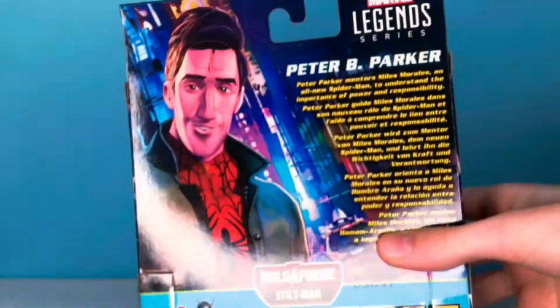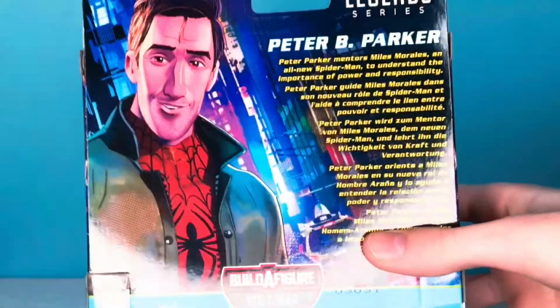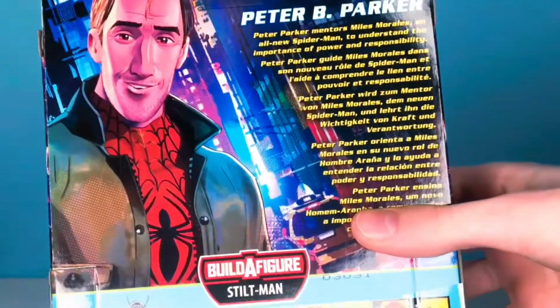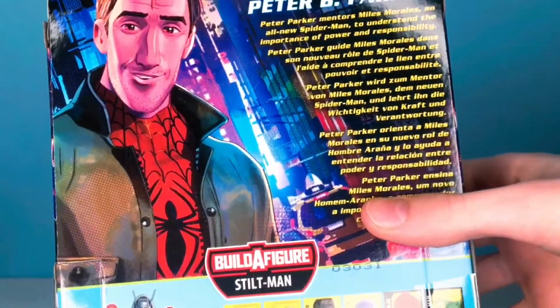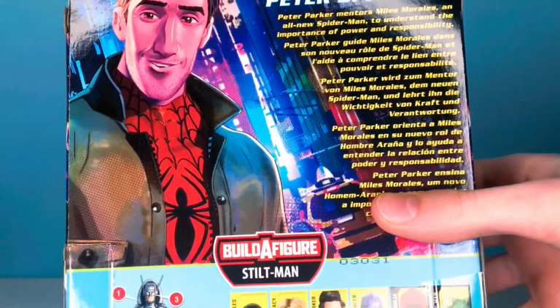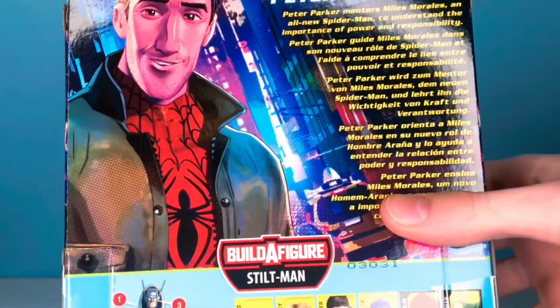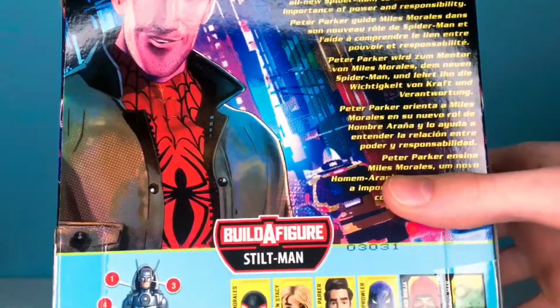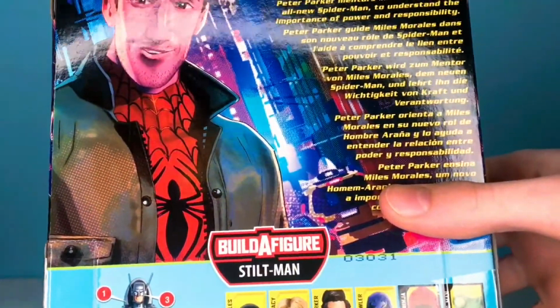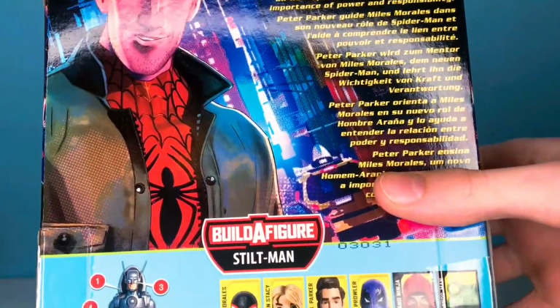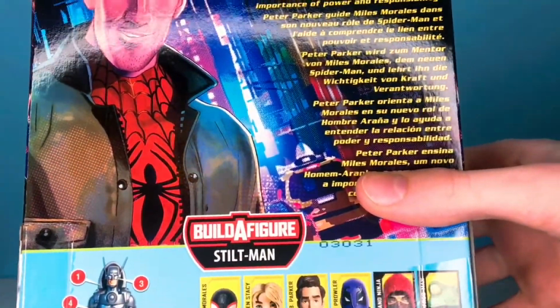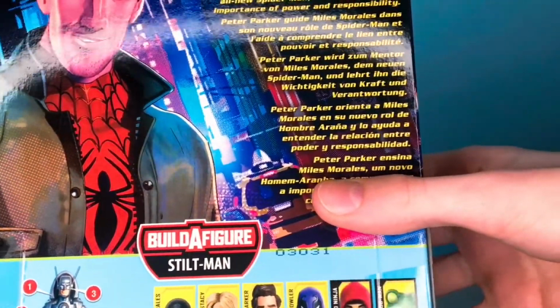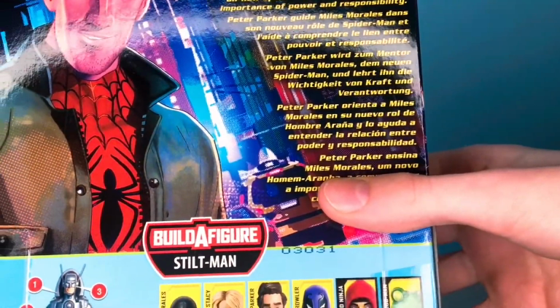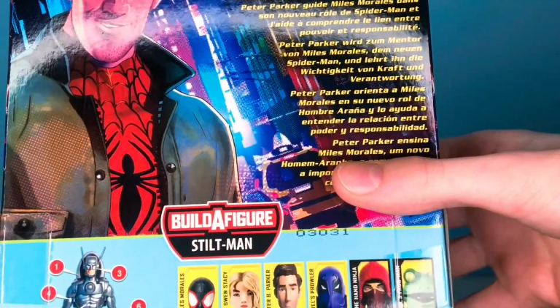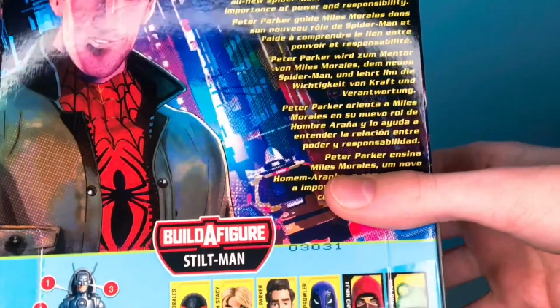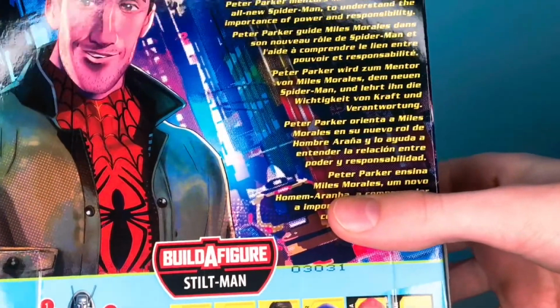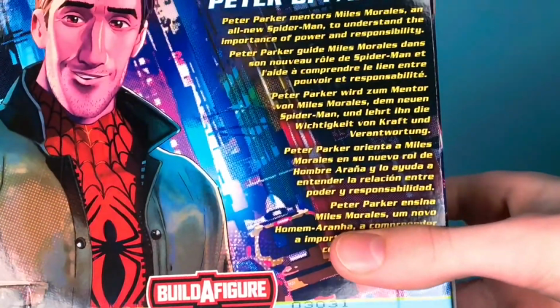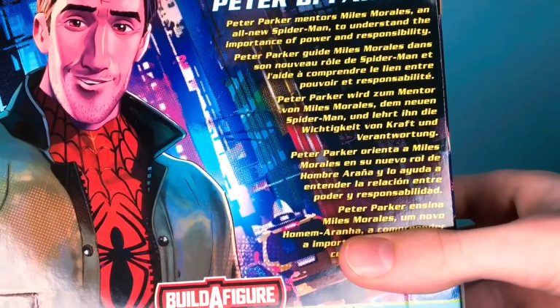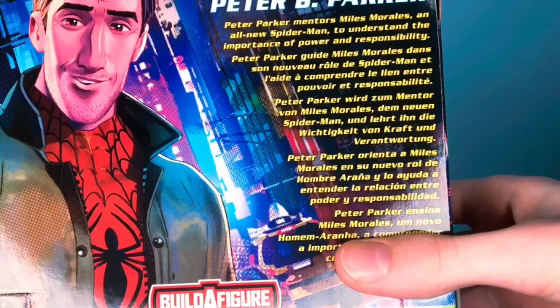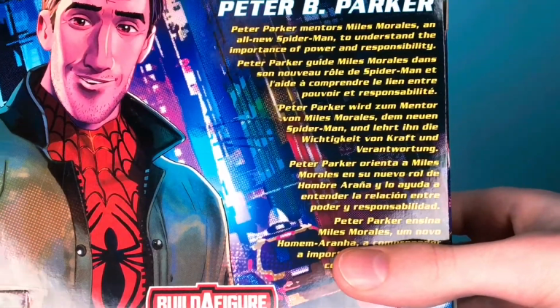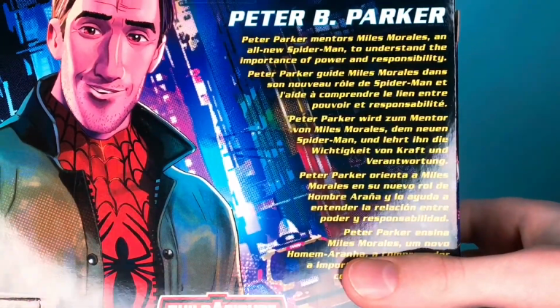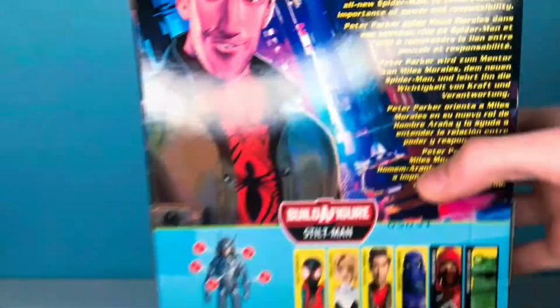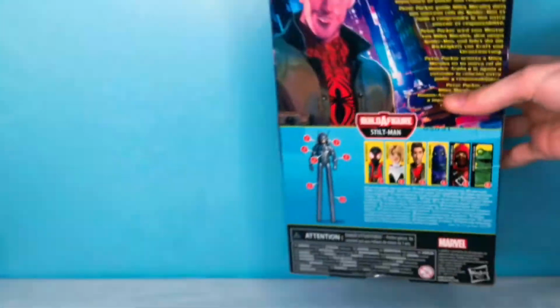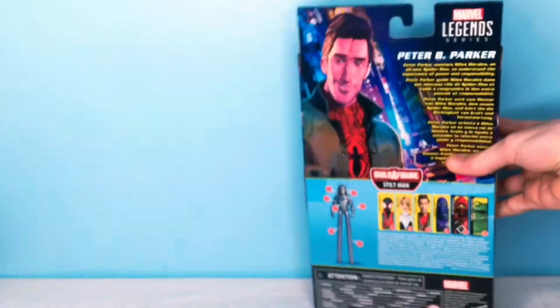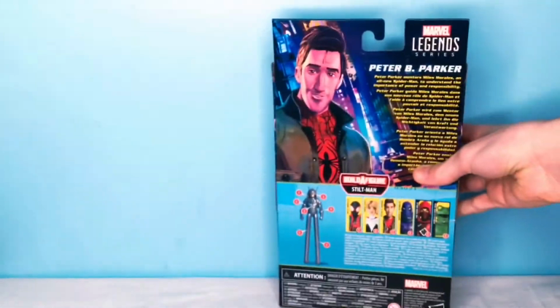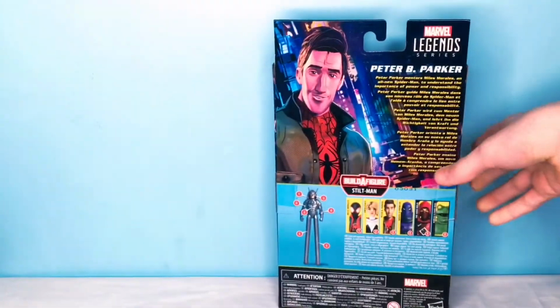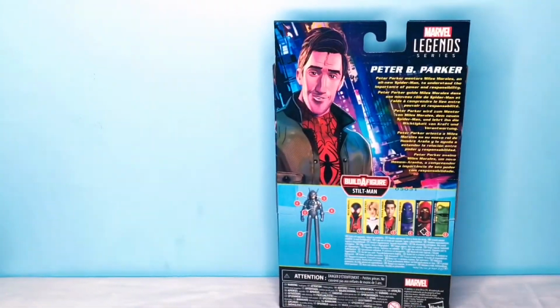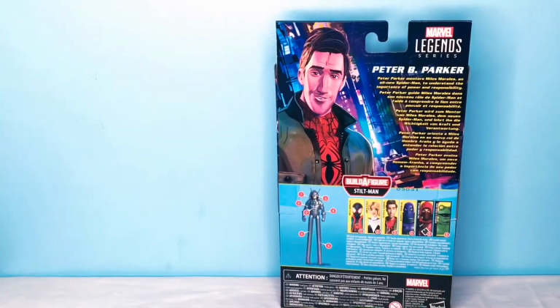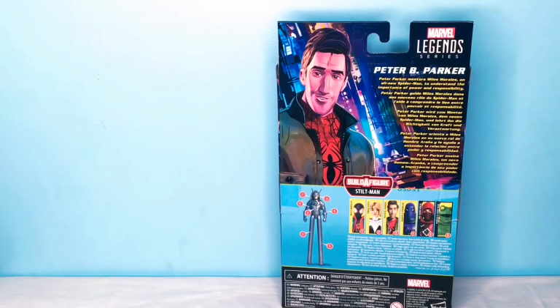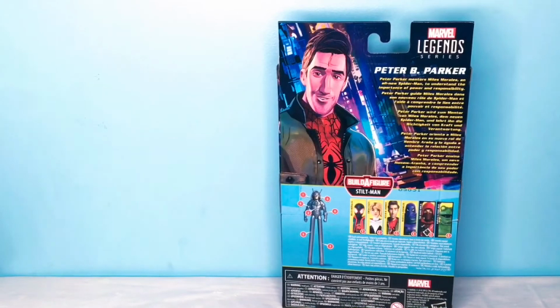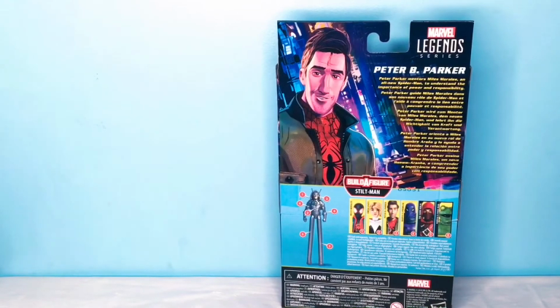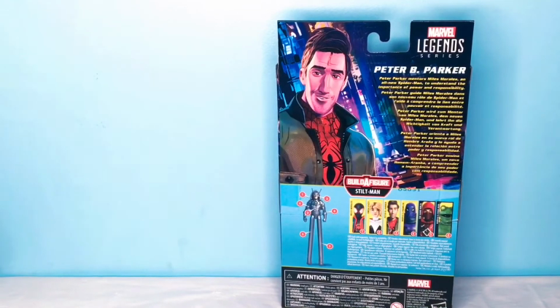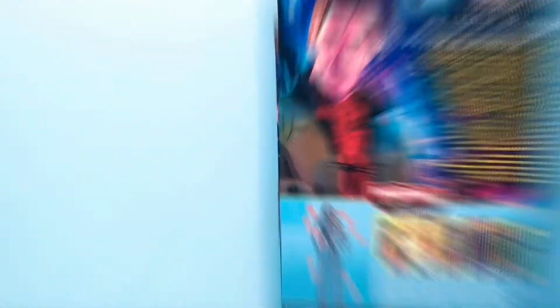Peter B. Parker — Peter Parker mentors Miles Morales as an all-new Spider-Man to understand the importance of power and responsibility. So that is Peter. Let's open him up and see what he has to offer.